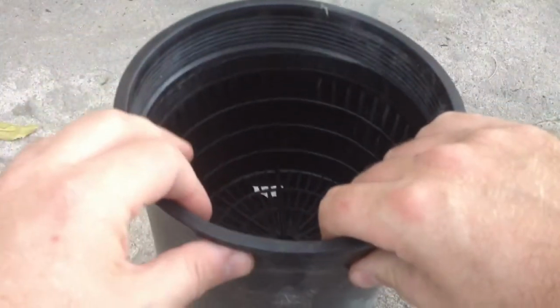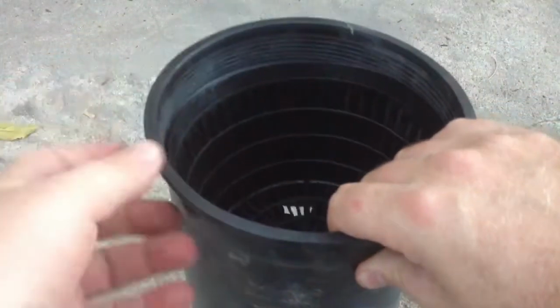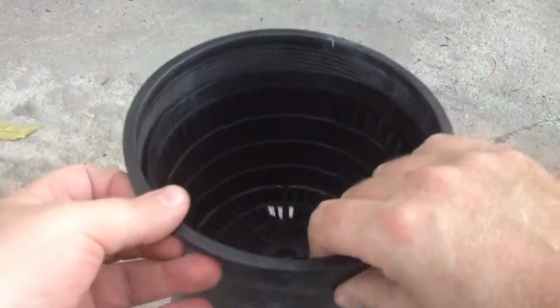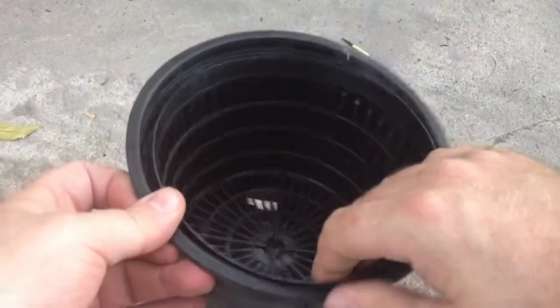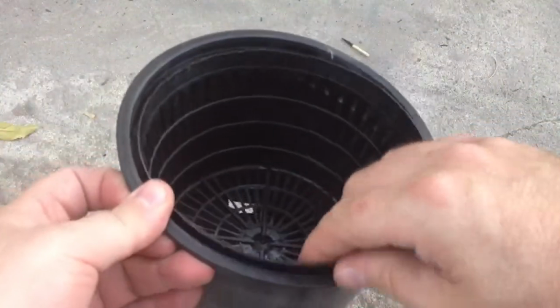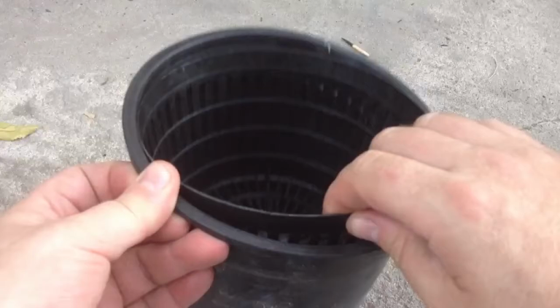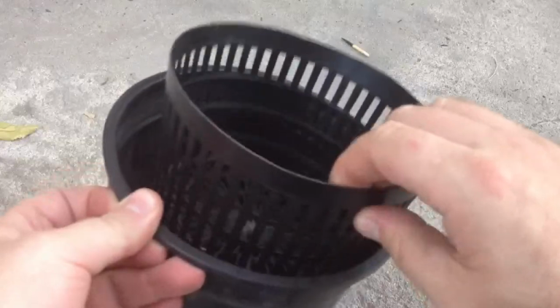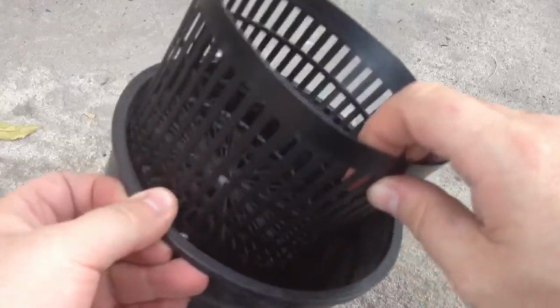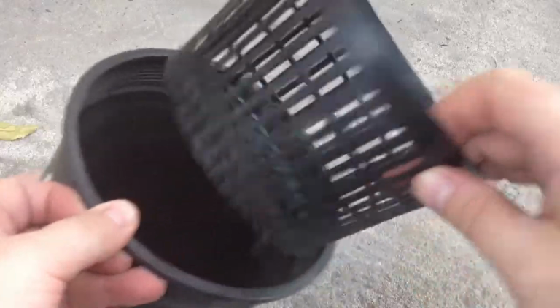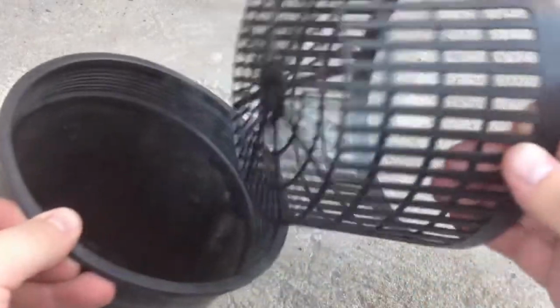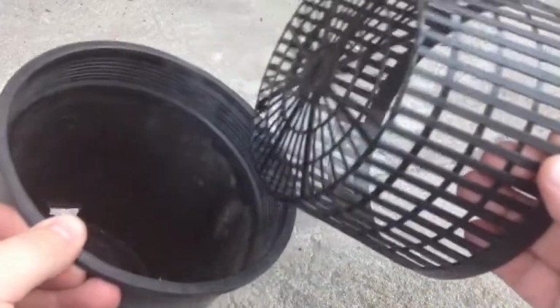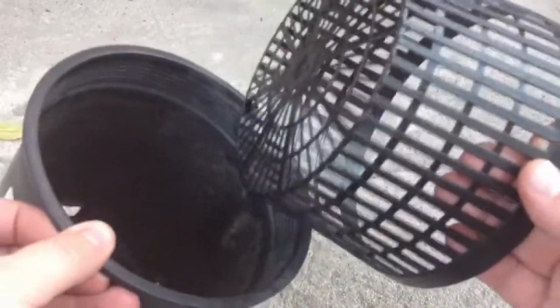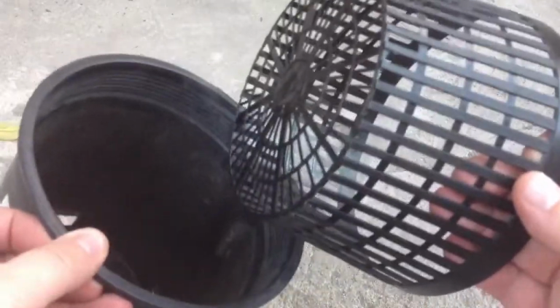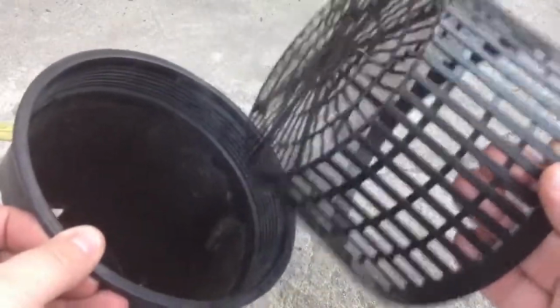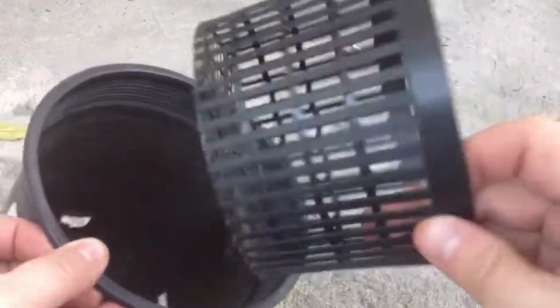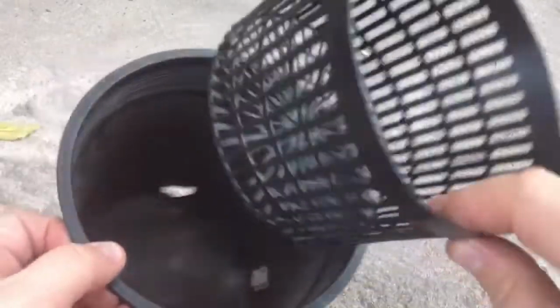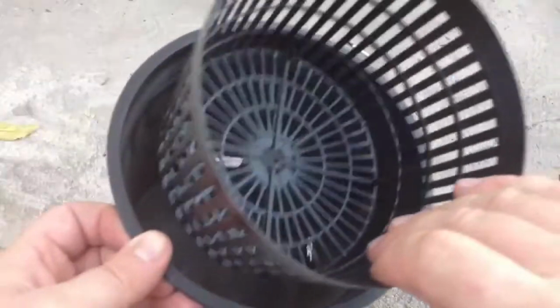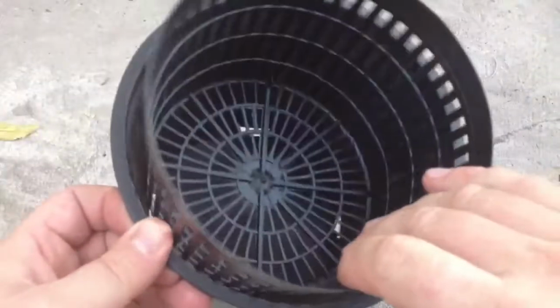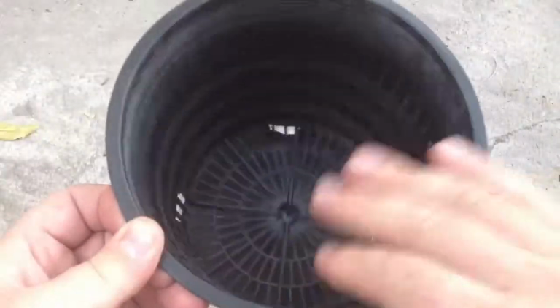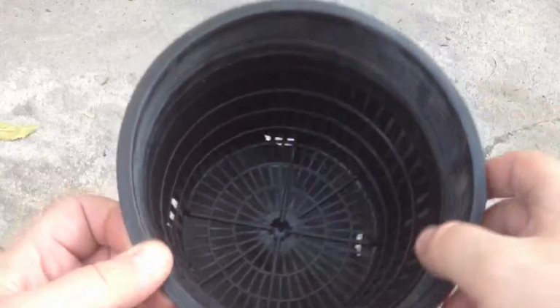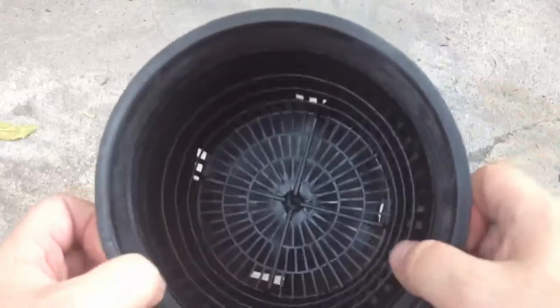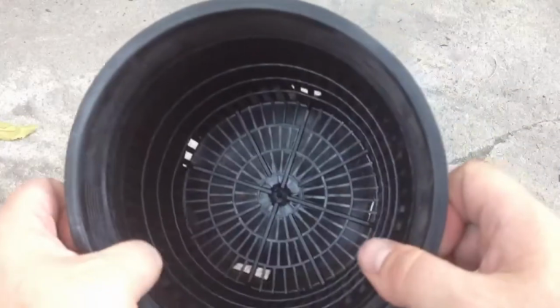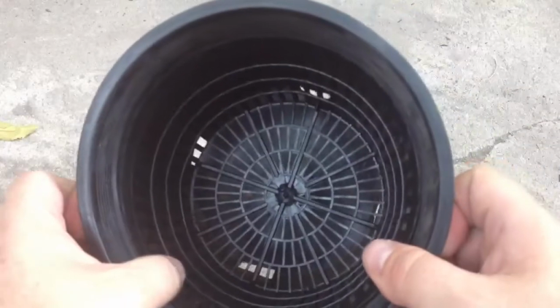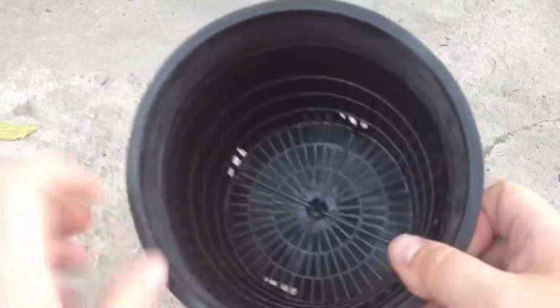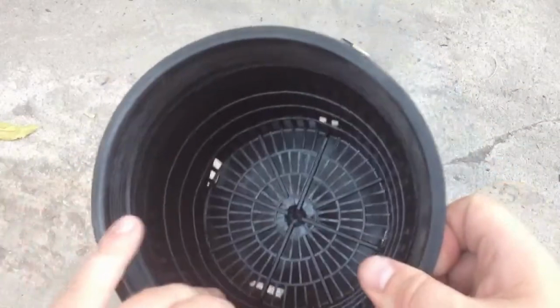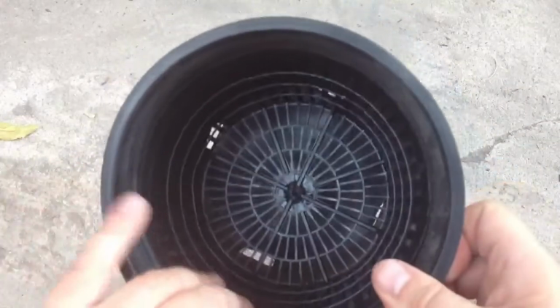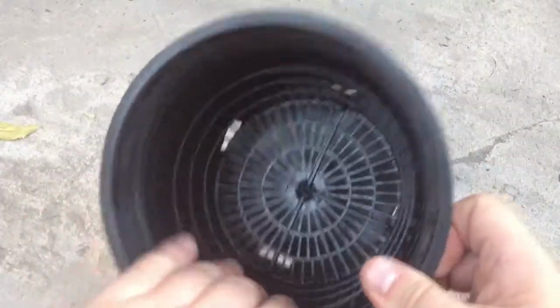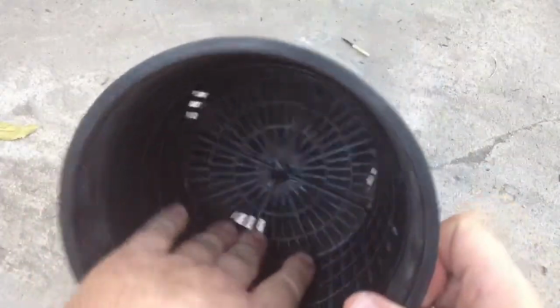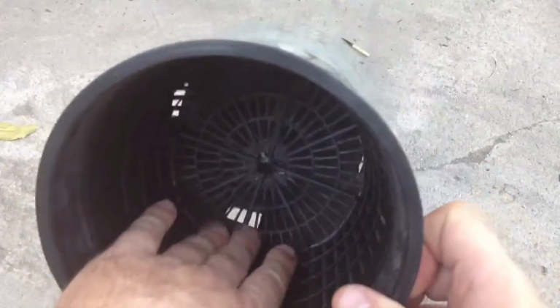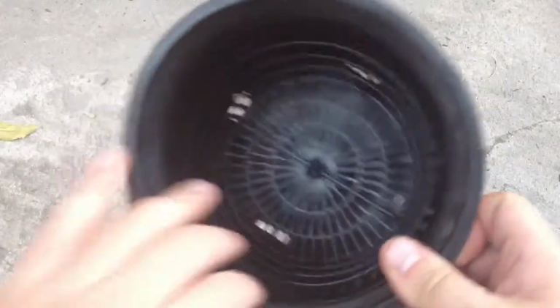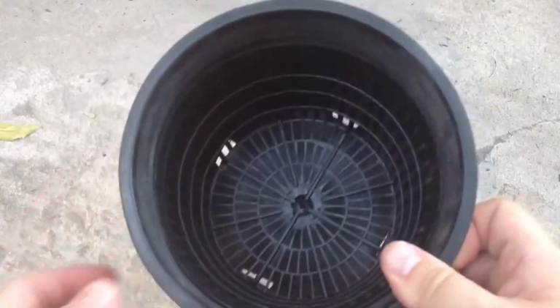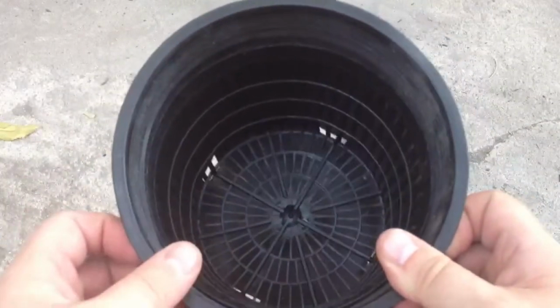What we do is we actually modify a 6 inch net cup to sit down into the bottom and form a screen to keep your media from going out the holes in the bottom.